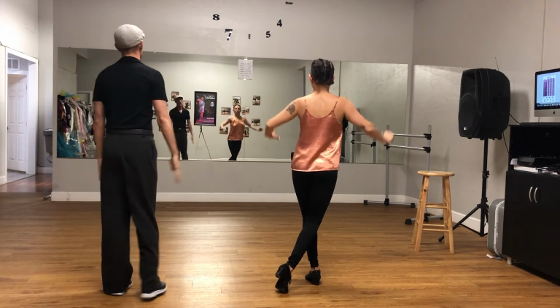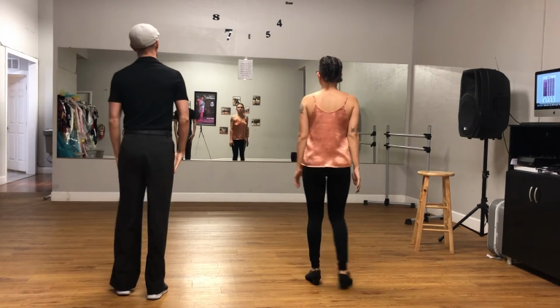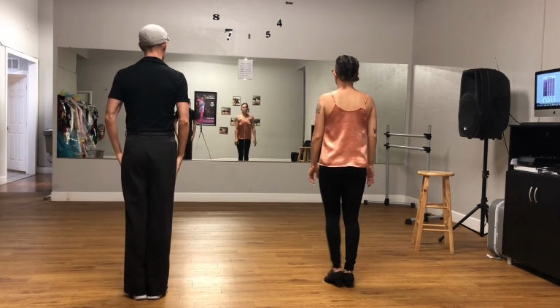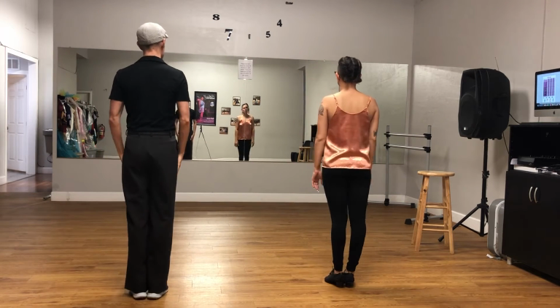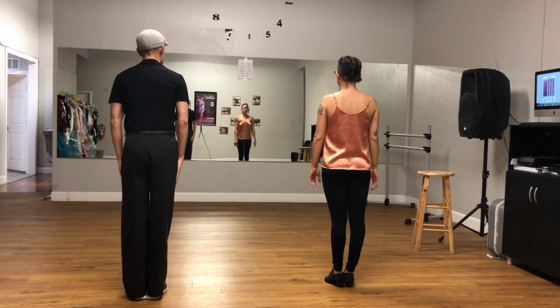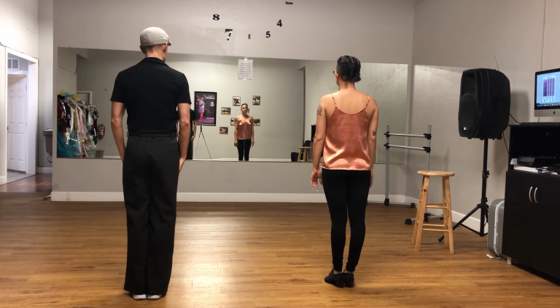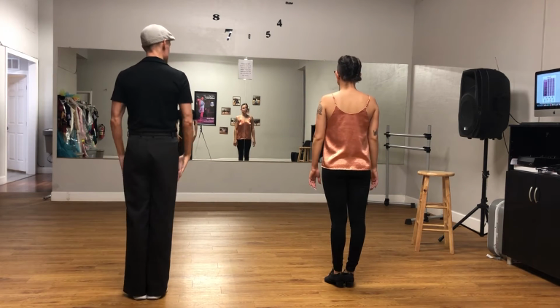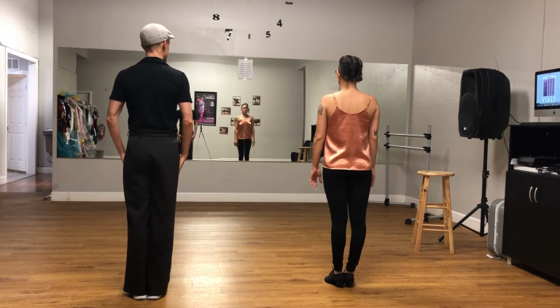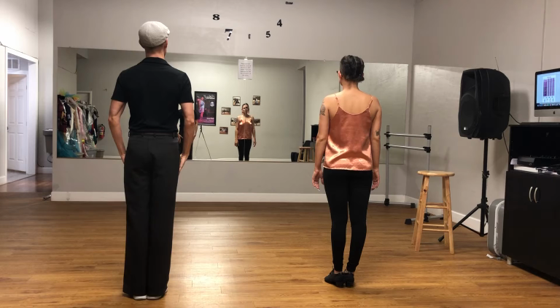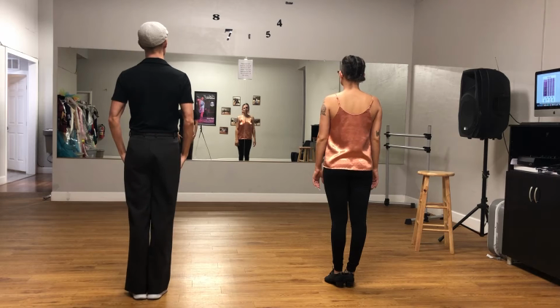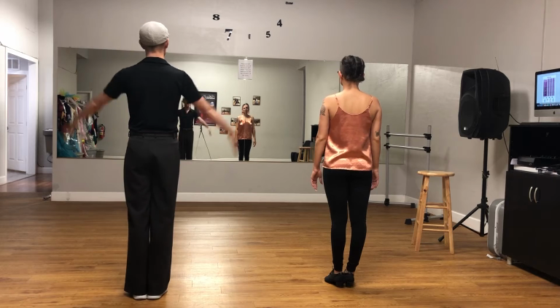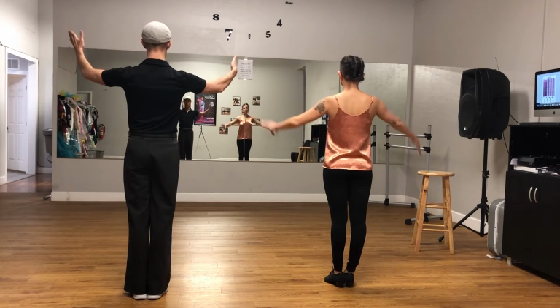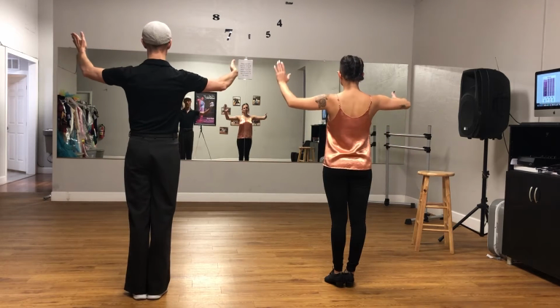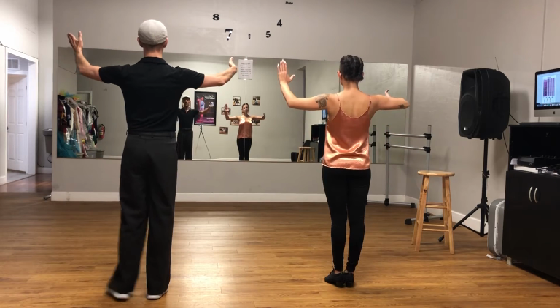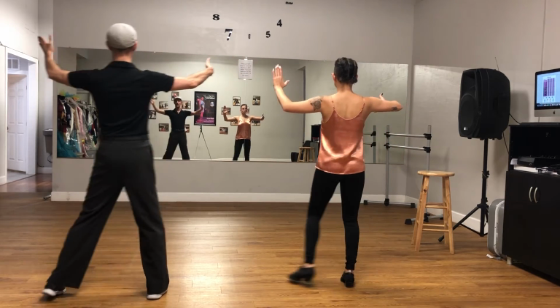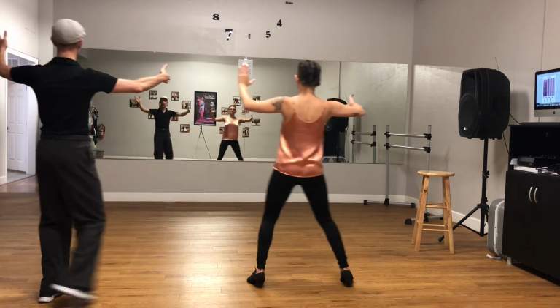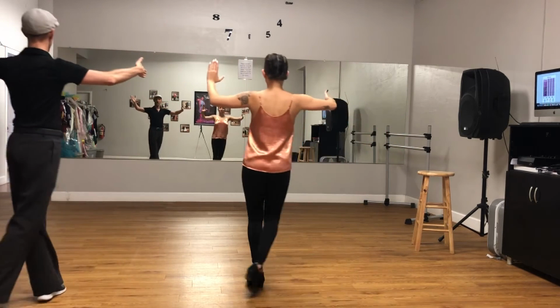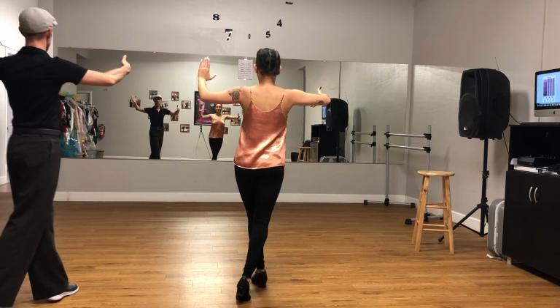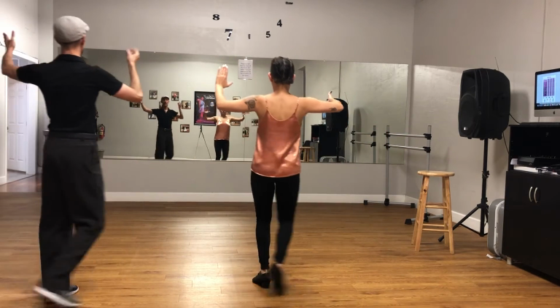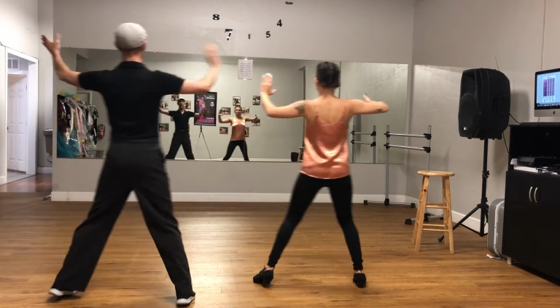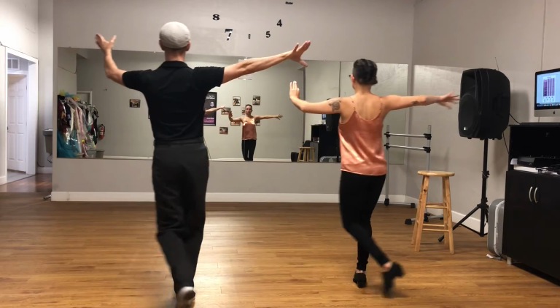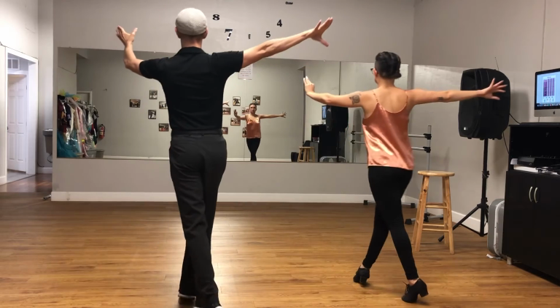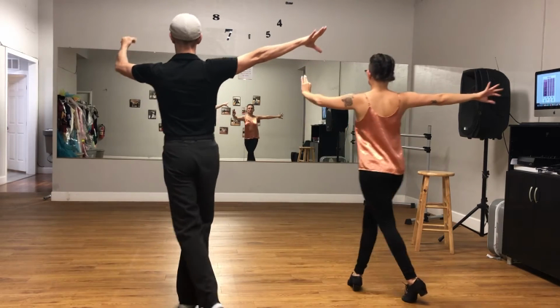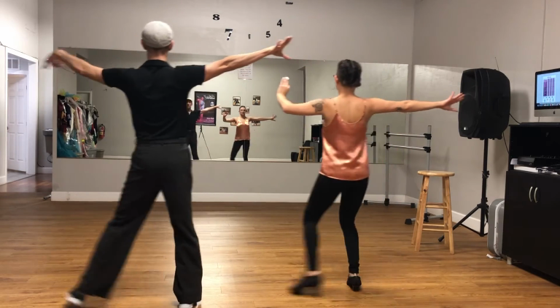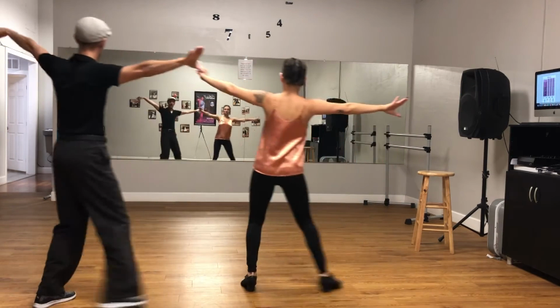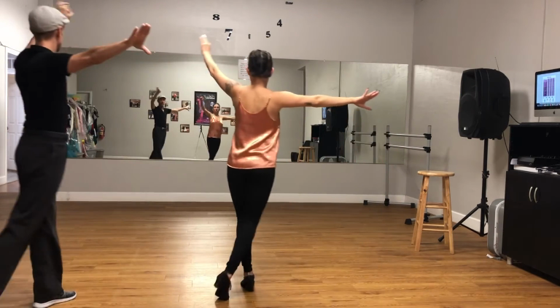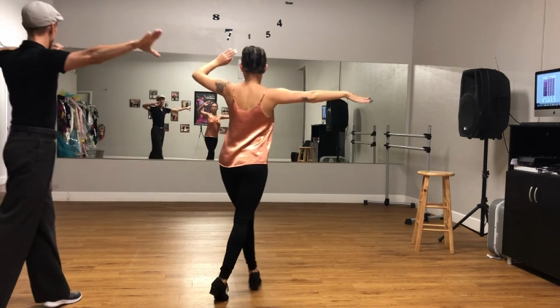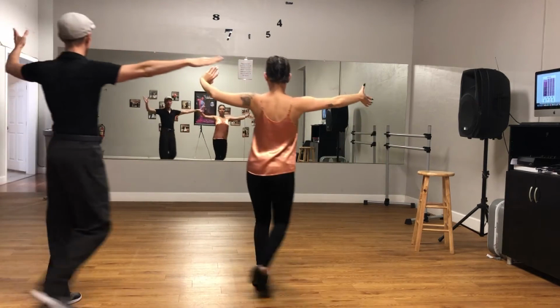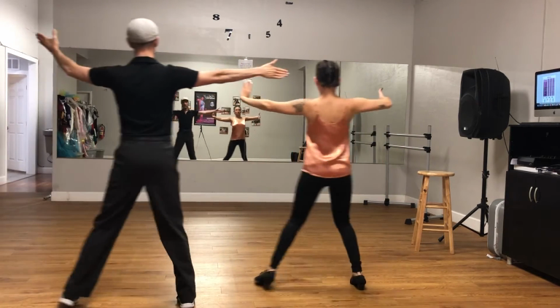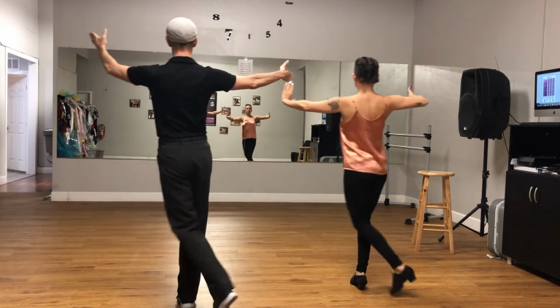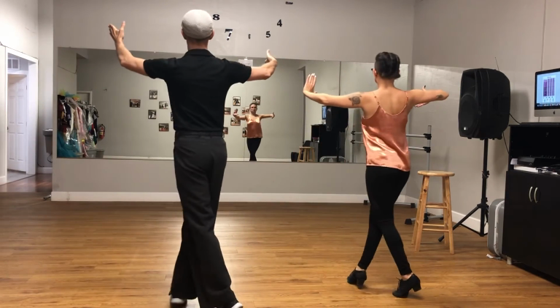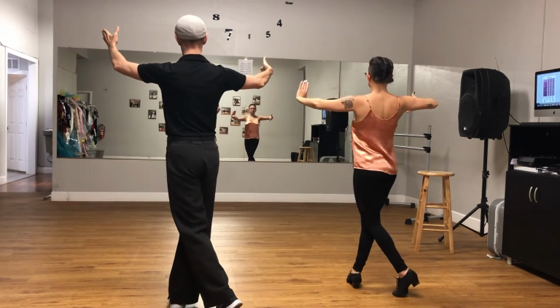We have one more pattern for today. It's going to be a fifth position break. We're going to go one, two, three, one, two, three, one, two, three. We're going to go side, rock, step, side, open, up, side, turn, around, rock, step.